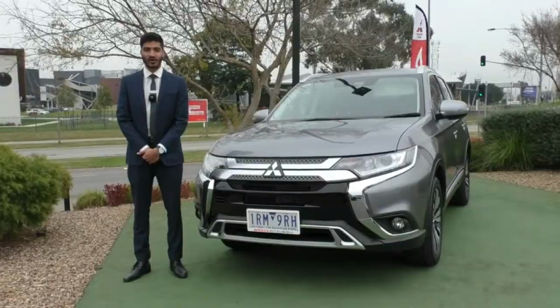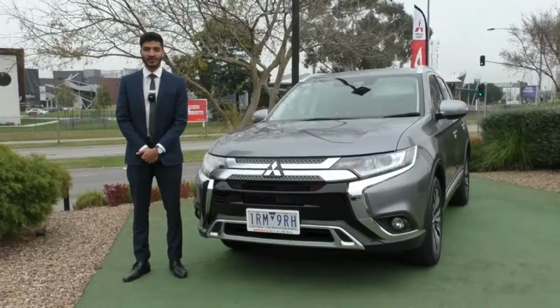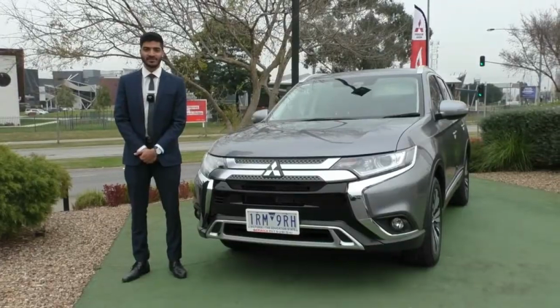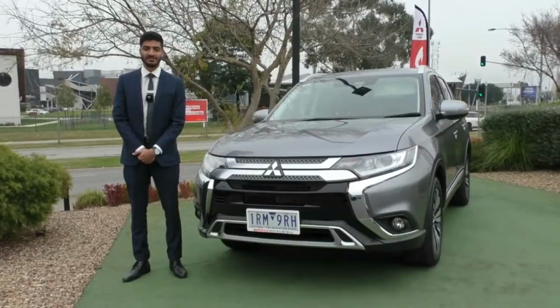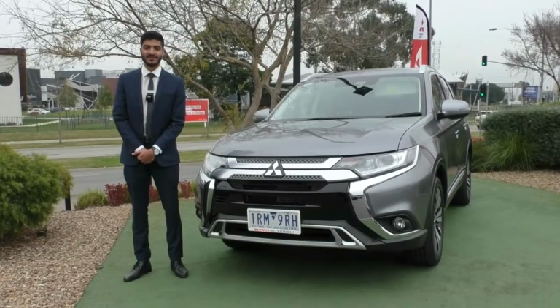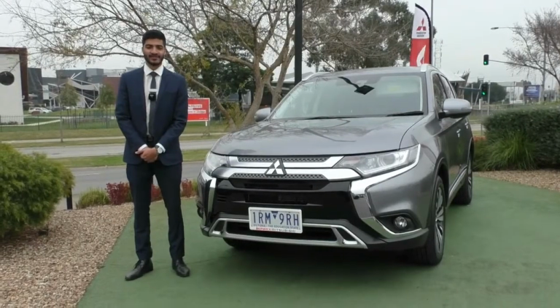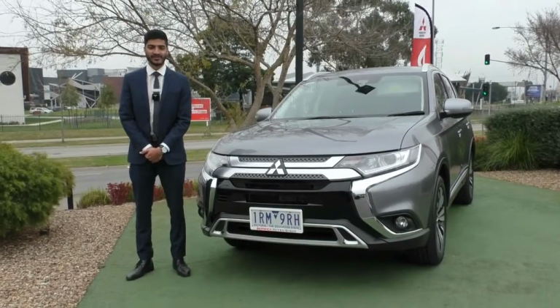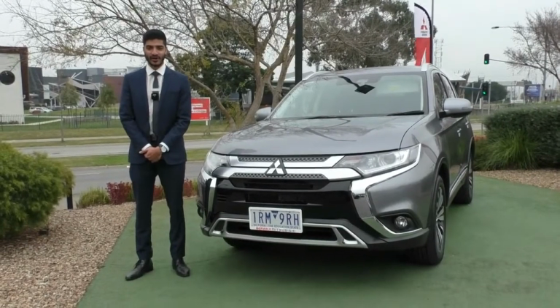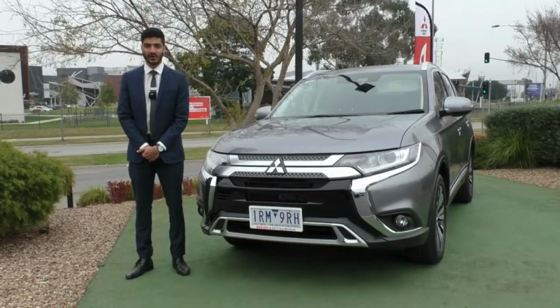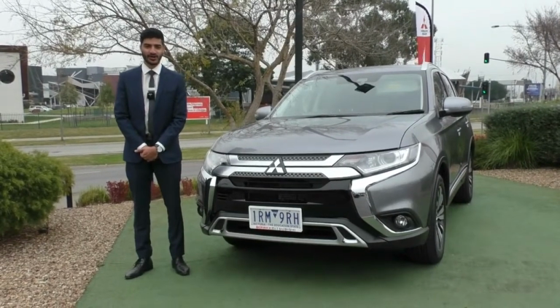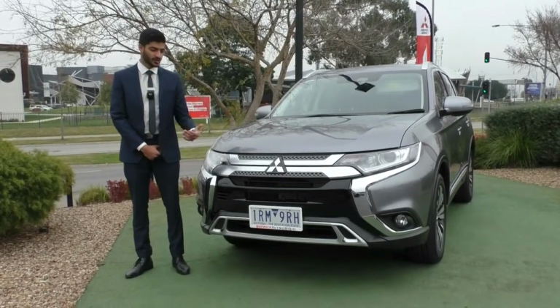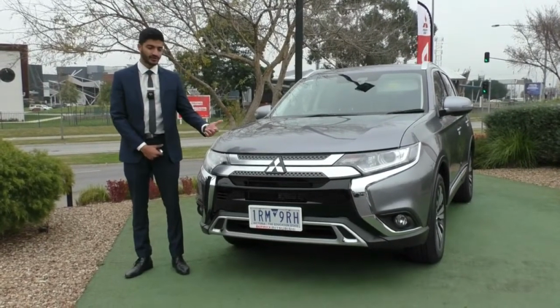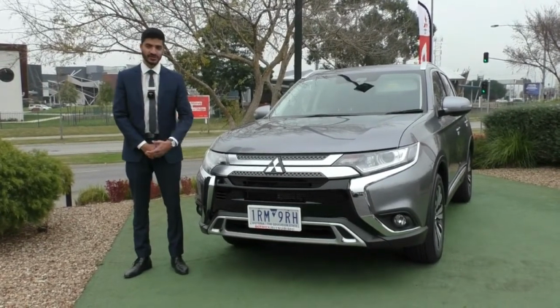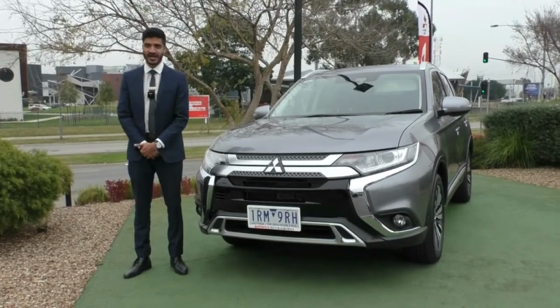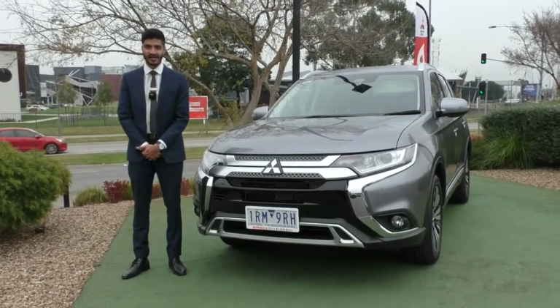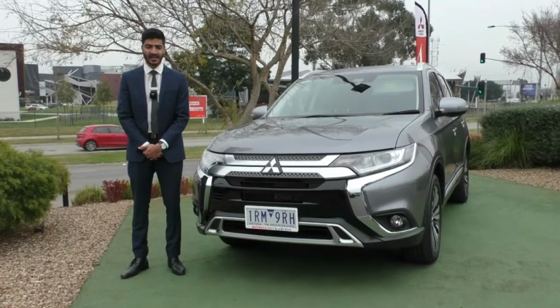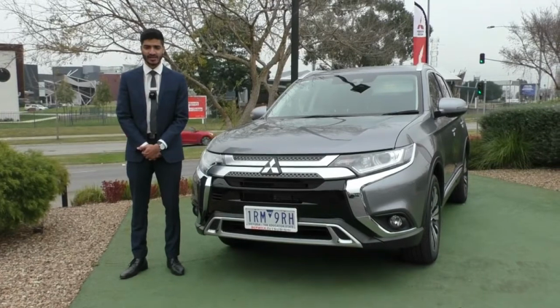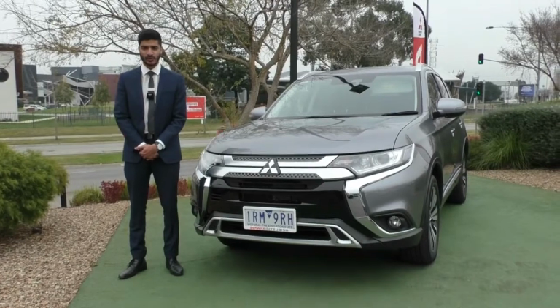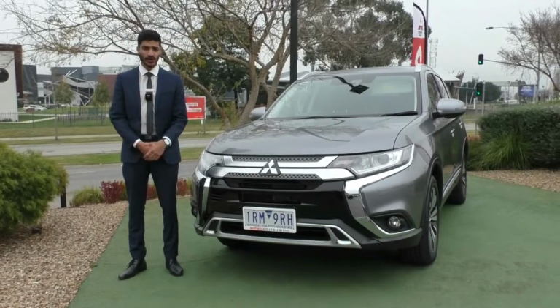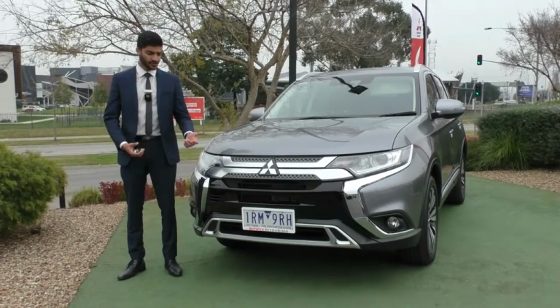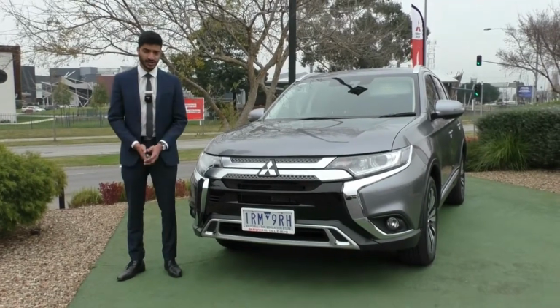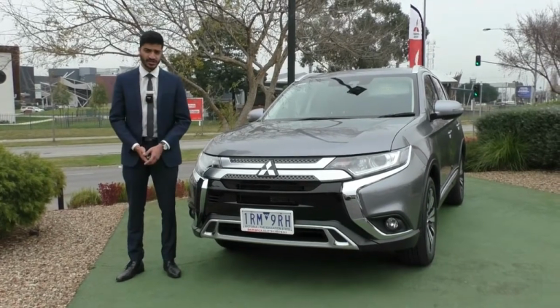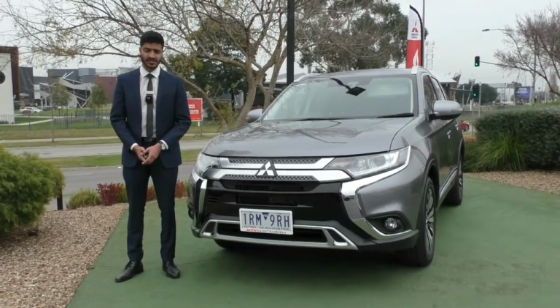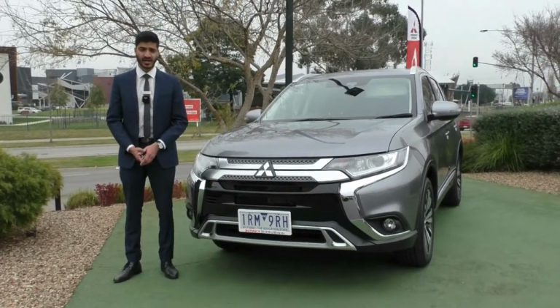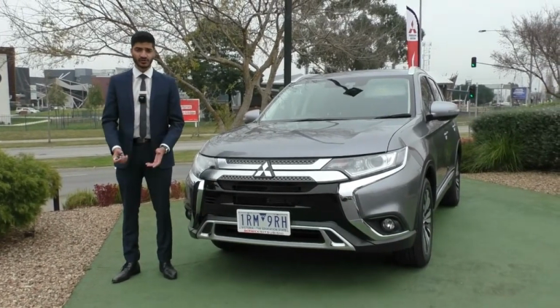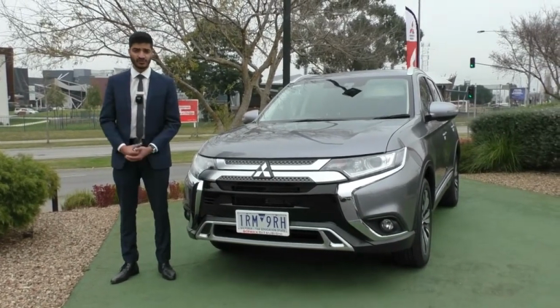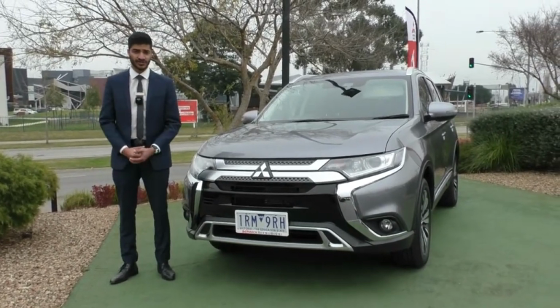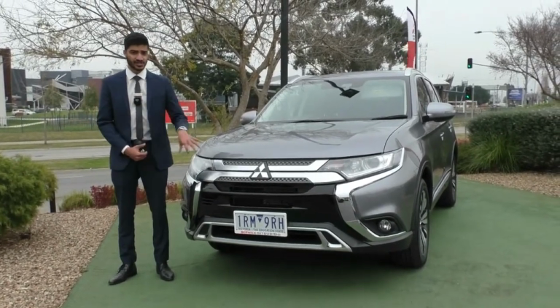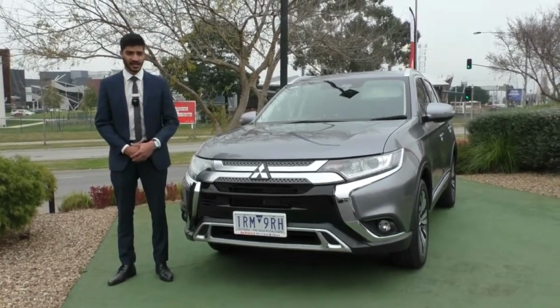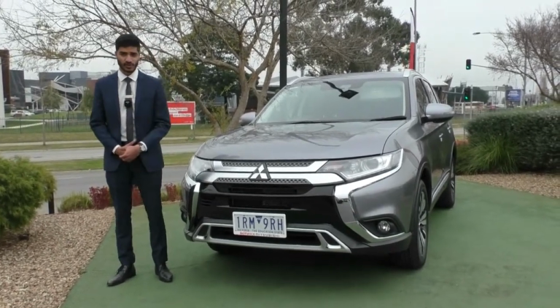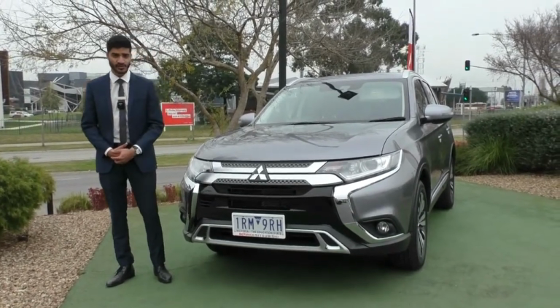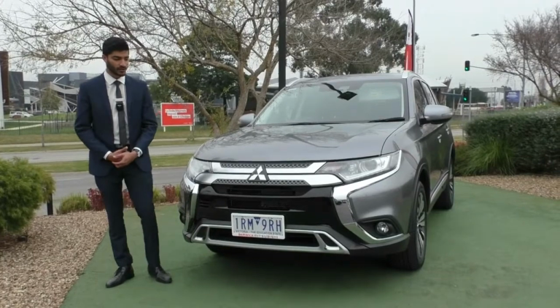Welcome to Brake Mitsubishi. My name is Mathan and today we're doing a walk around video on this 2020 Mitsubishi Outlander LS. We'll run through the condition on the outside of the car as well as some of the features that come in the 2020 model.